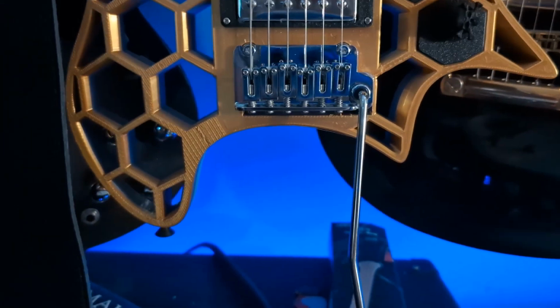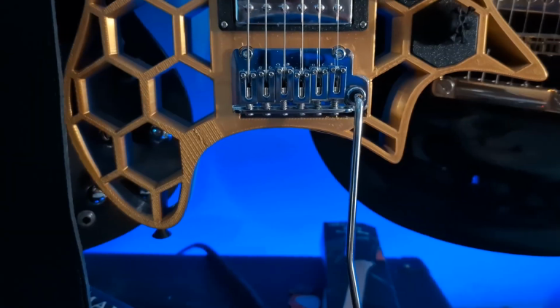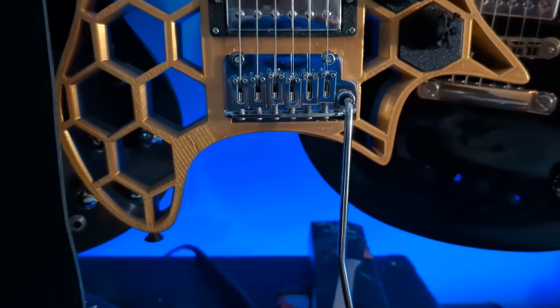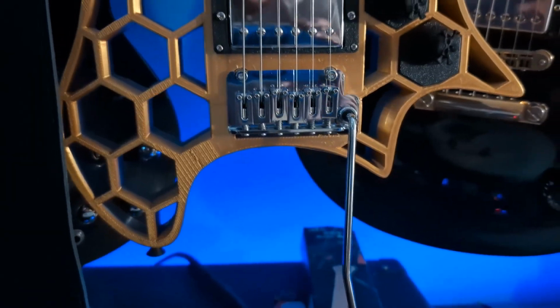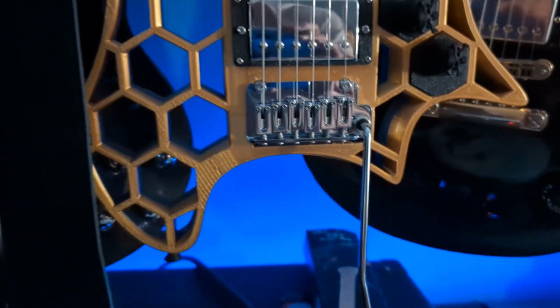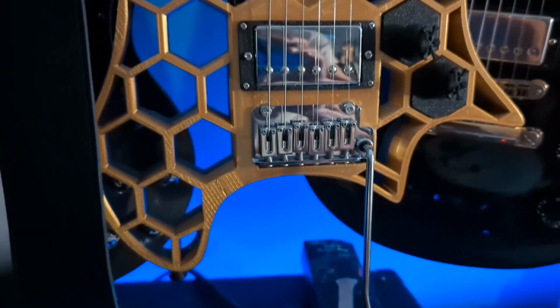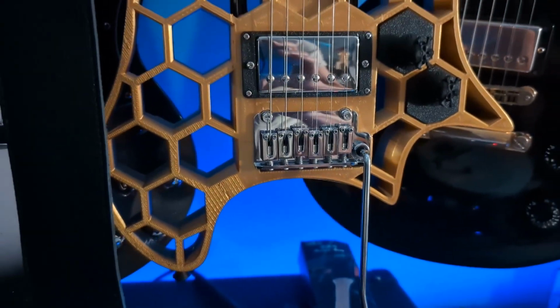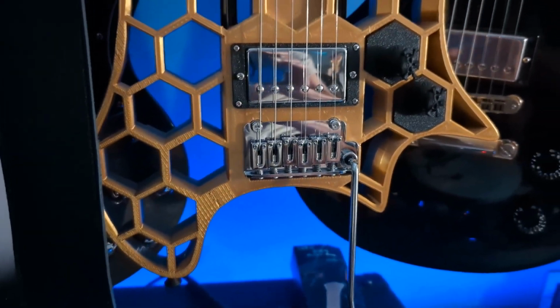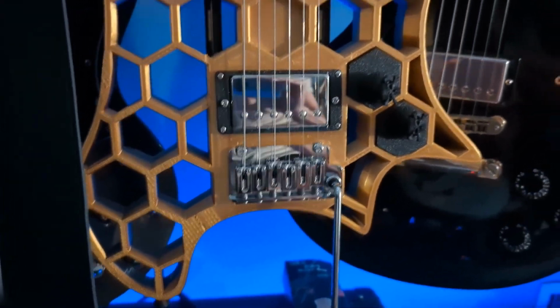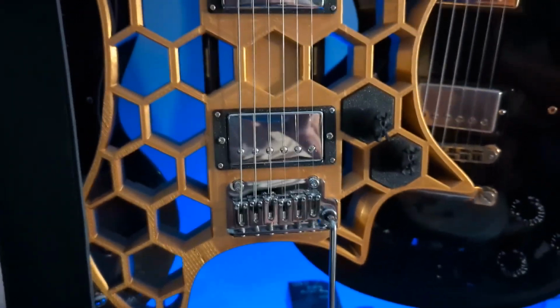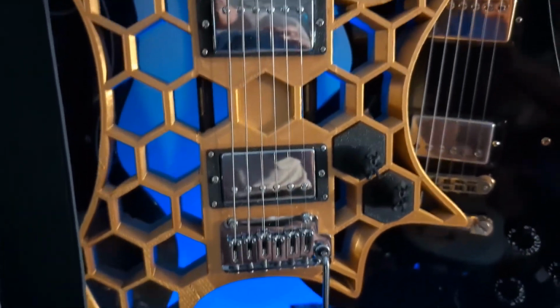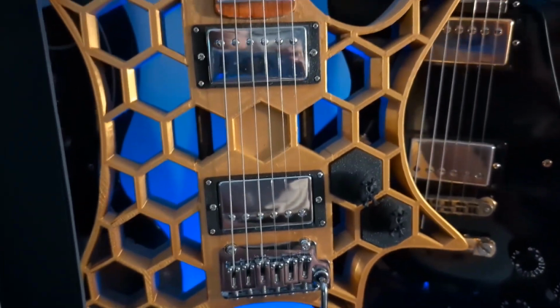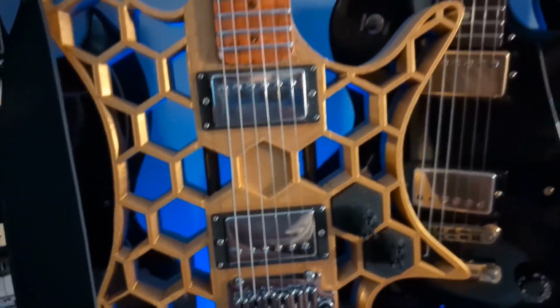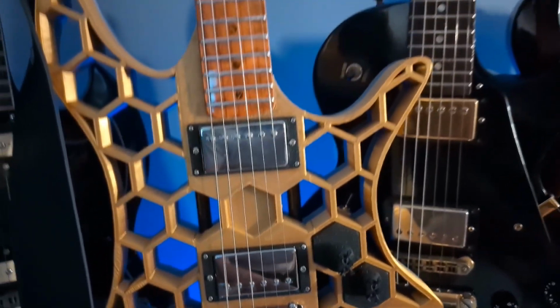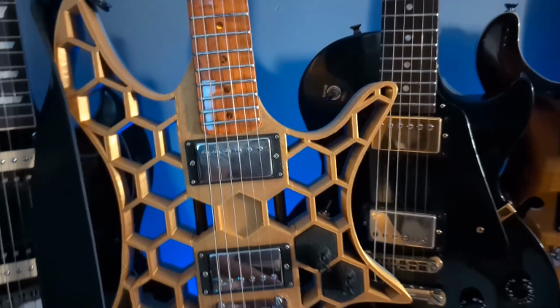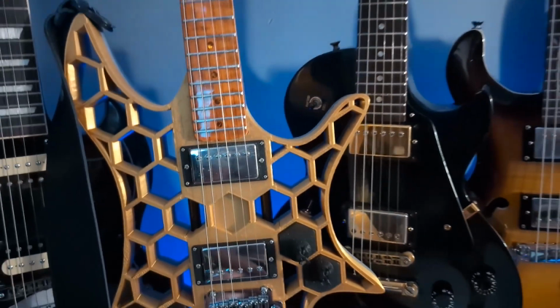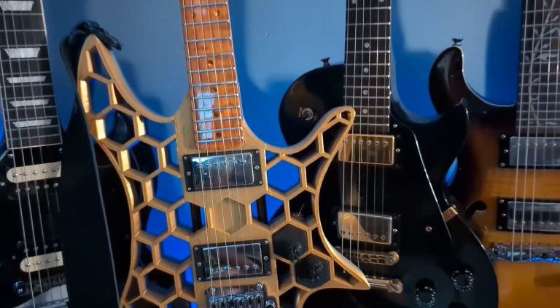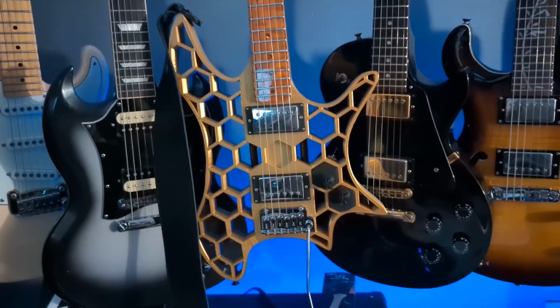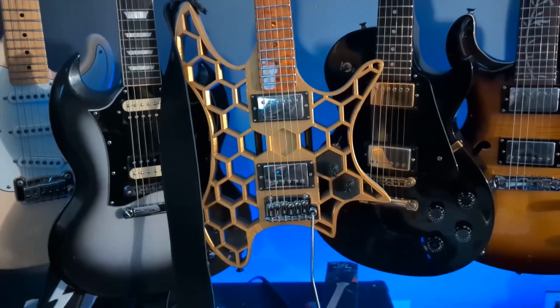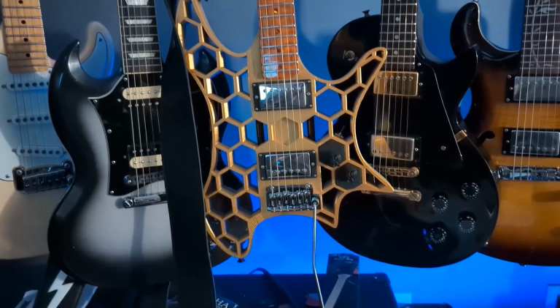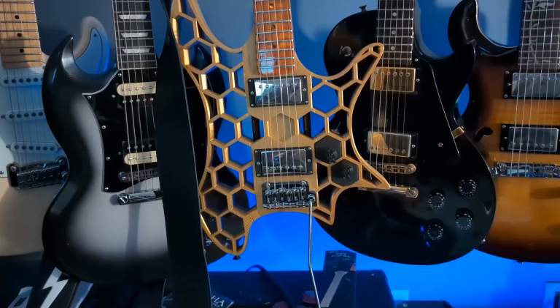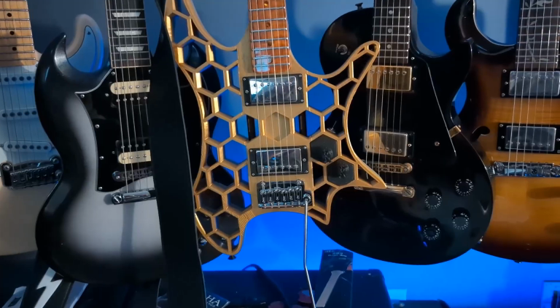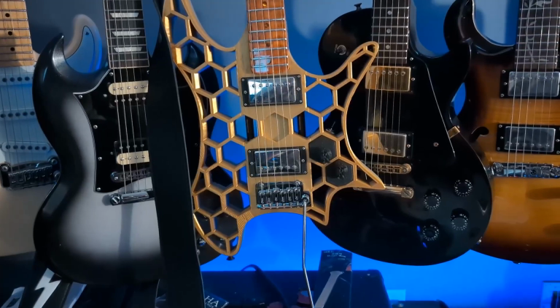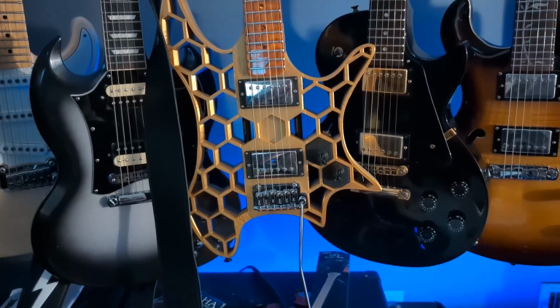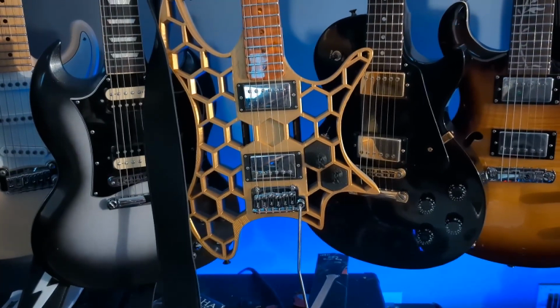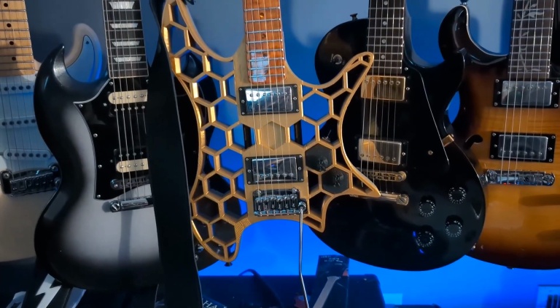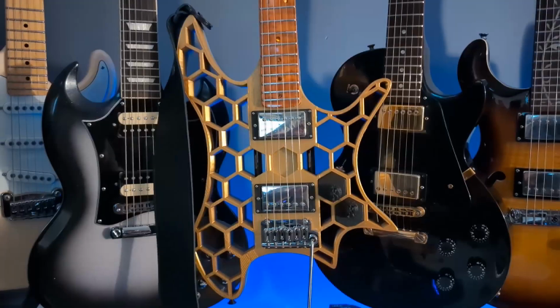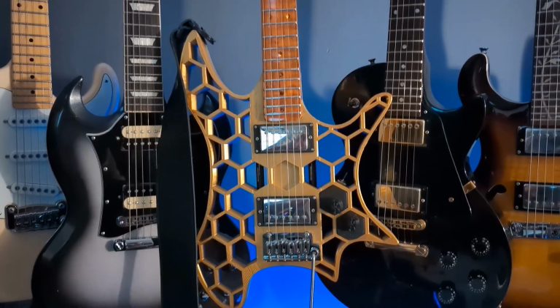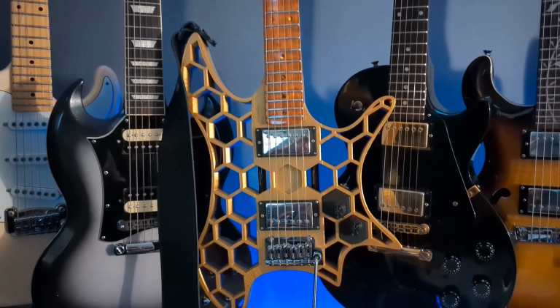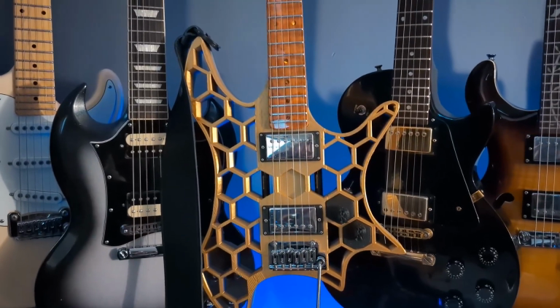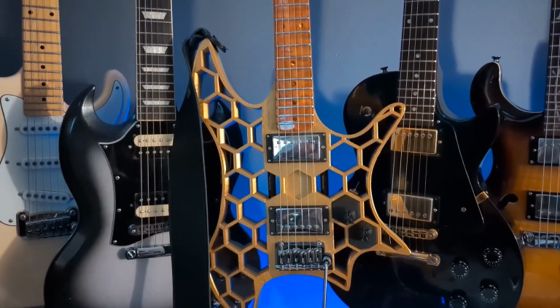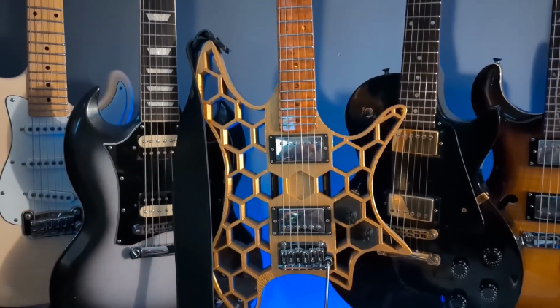Please let me know what questions you have, any comments or thoughts. How do you think it looks? I really enjoy the way it sounds — I should do a playing demo pretty soon.